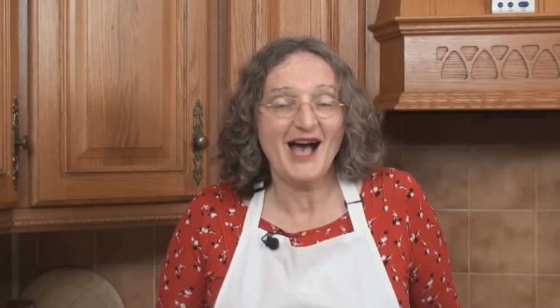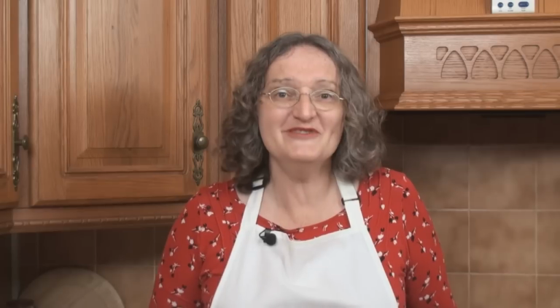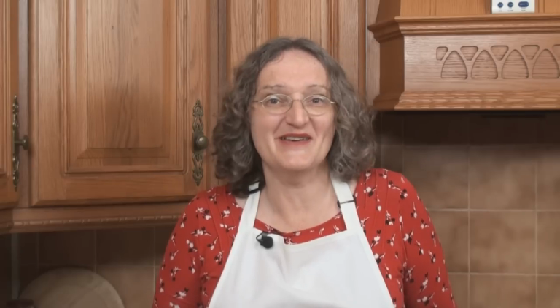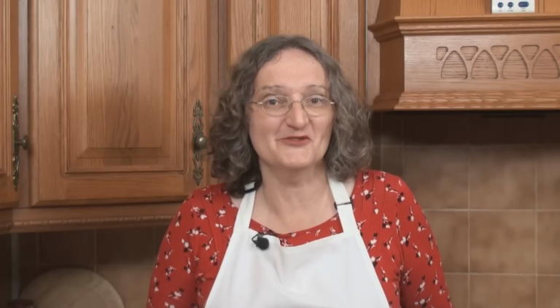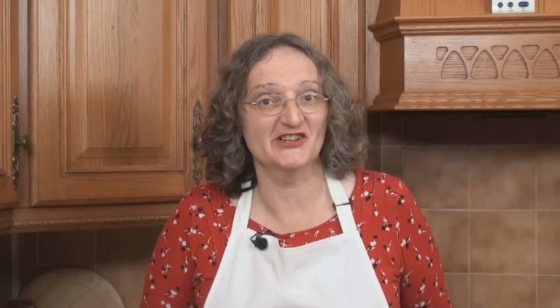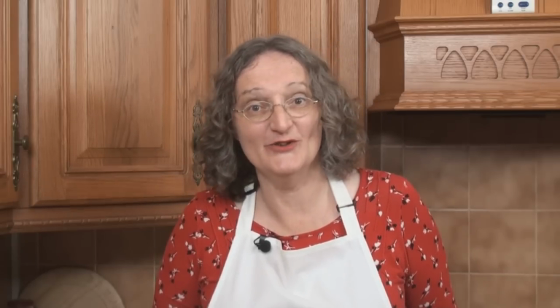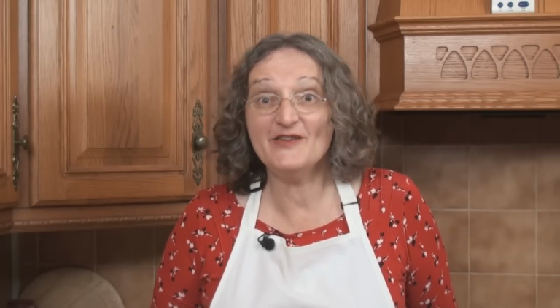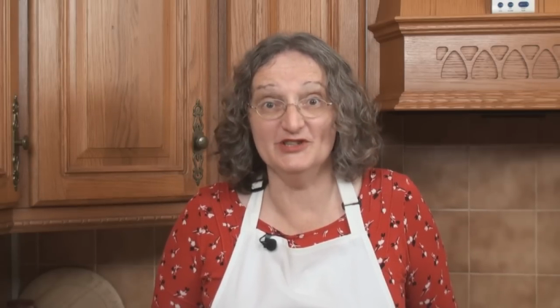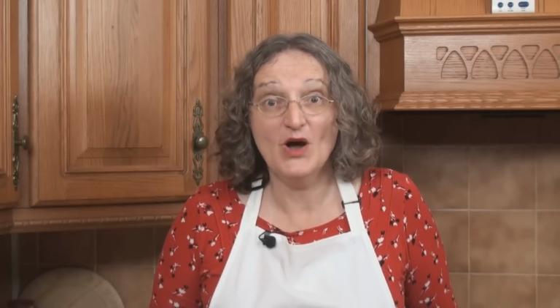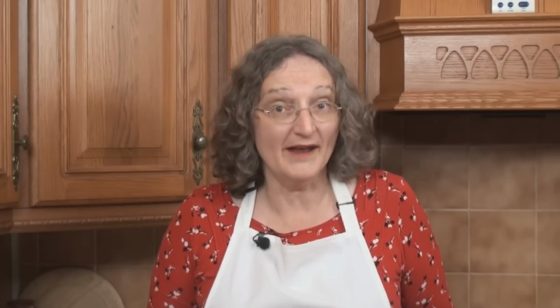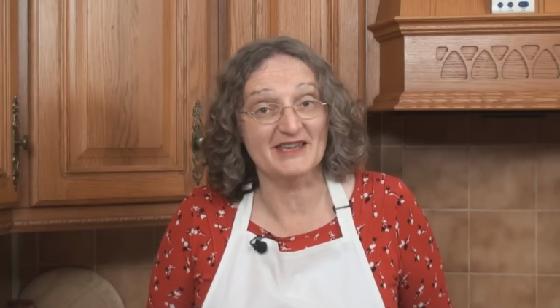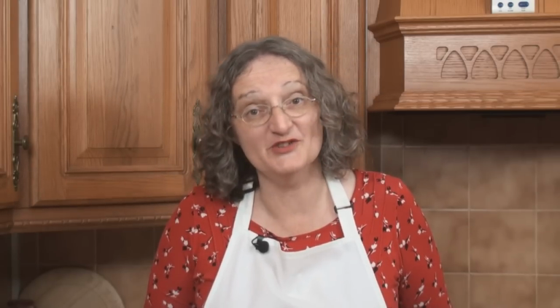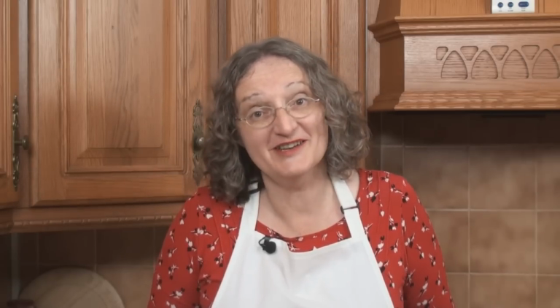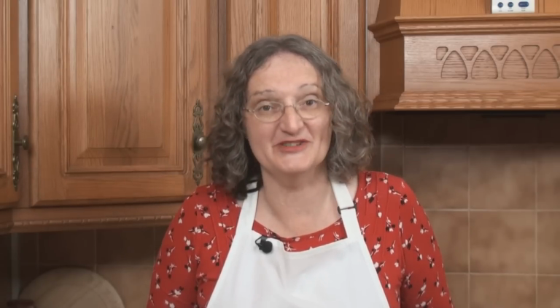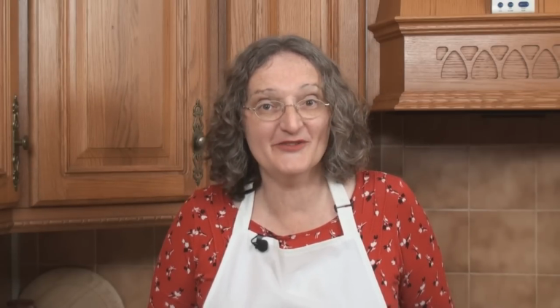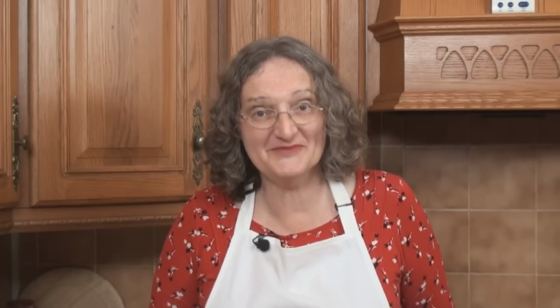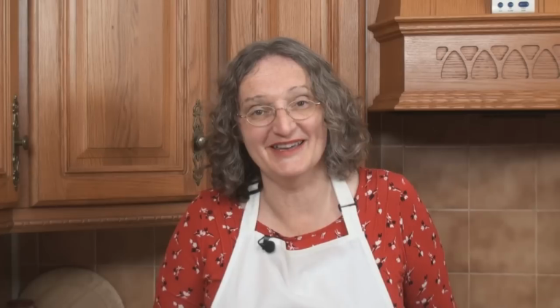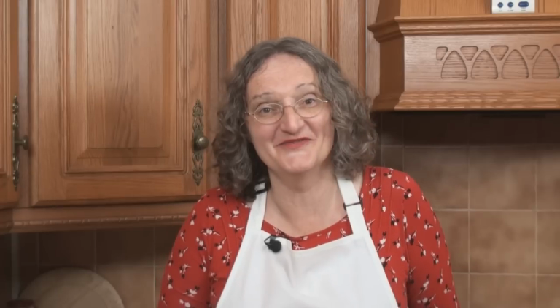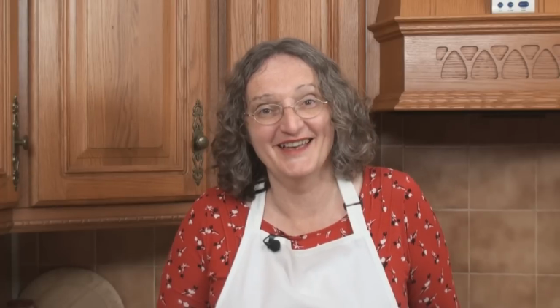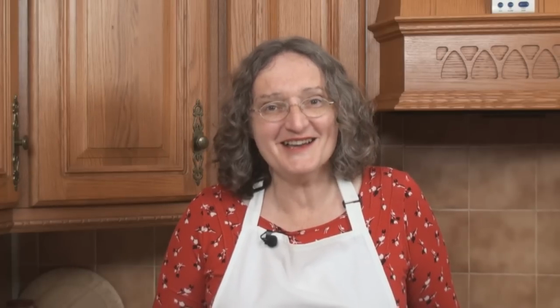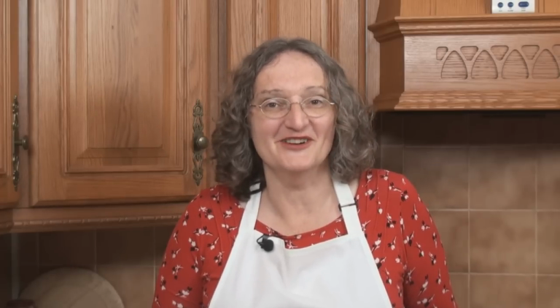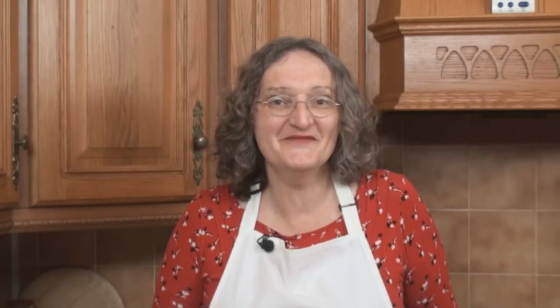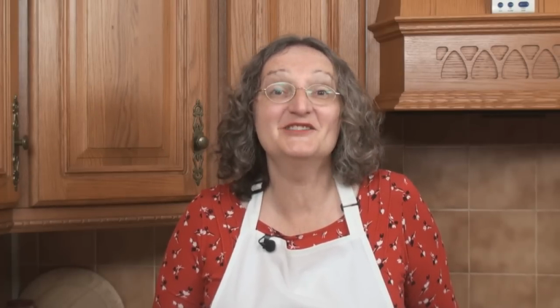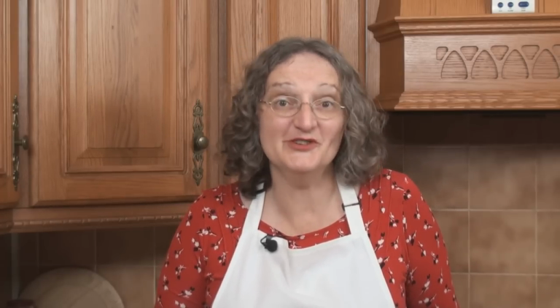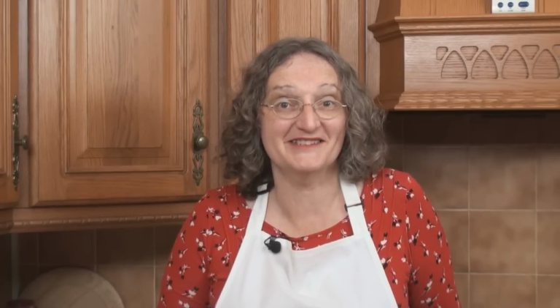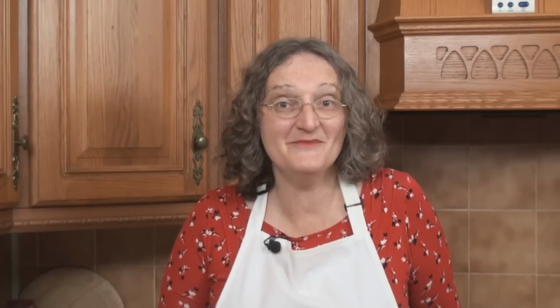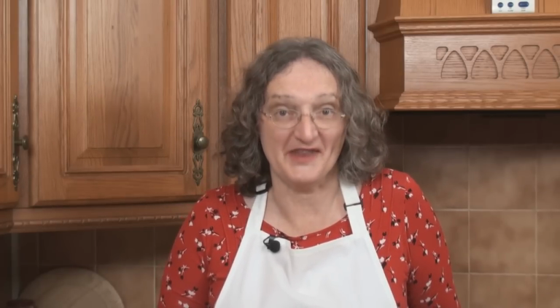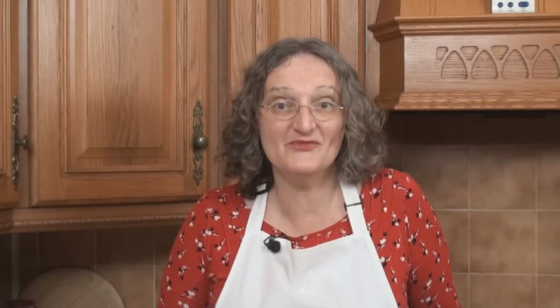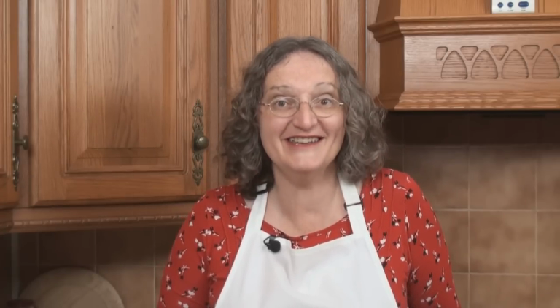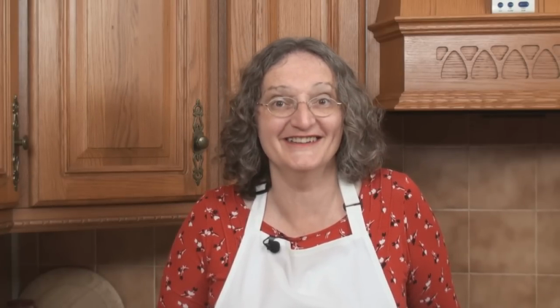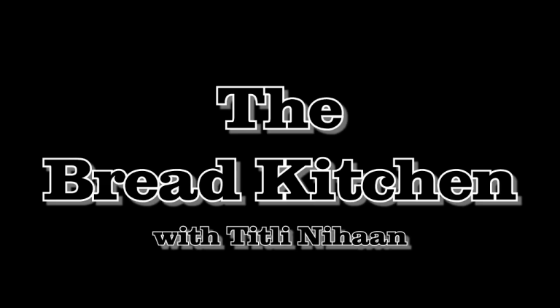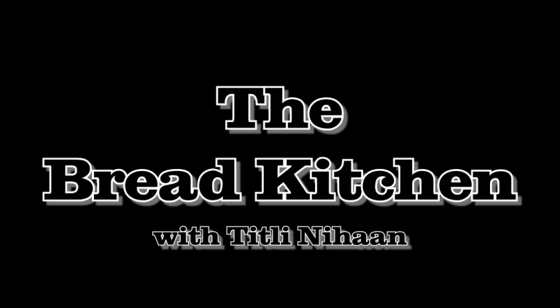I hope you enjoy making your sunshine loaf. And if you do, why not take a picture of it and post it on my Facebook page. Thanks for watching and do join me next time in the Bread Kitchen. Bye.